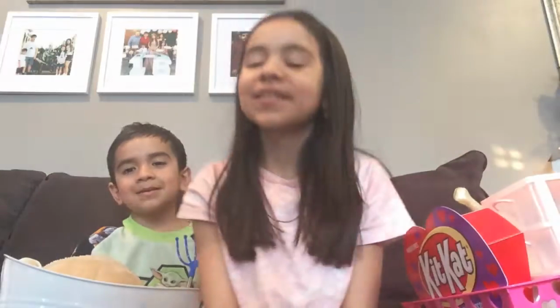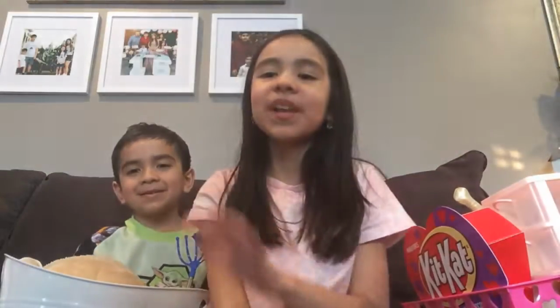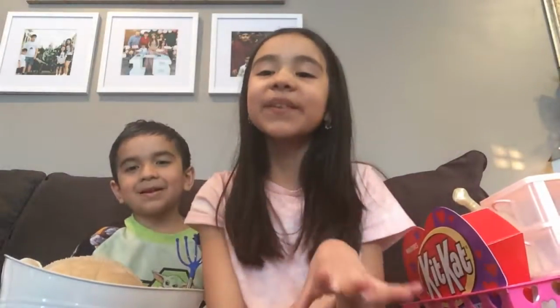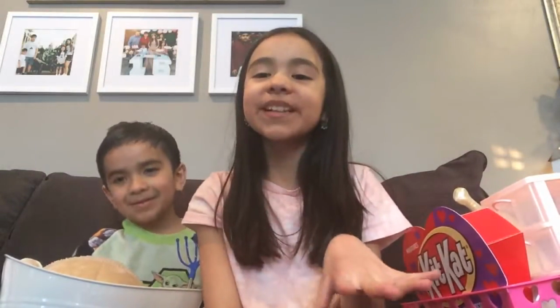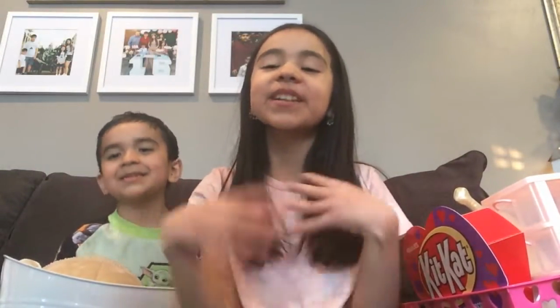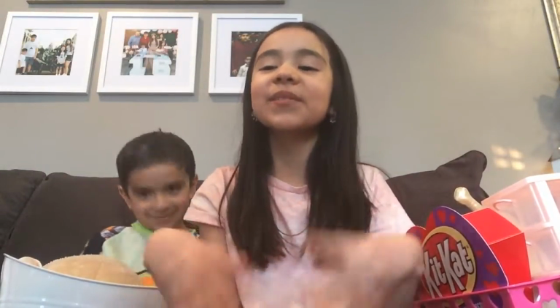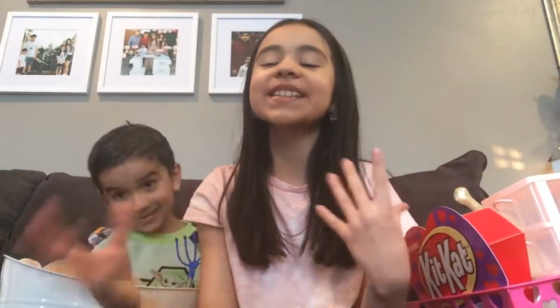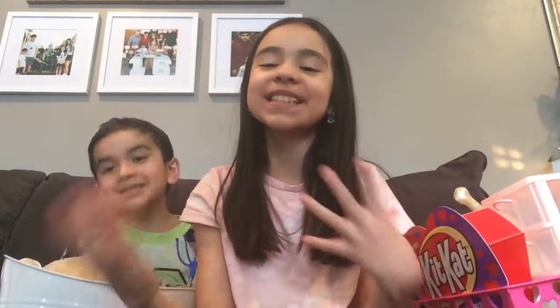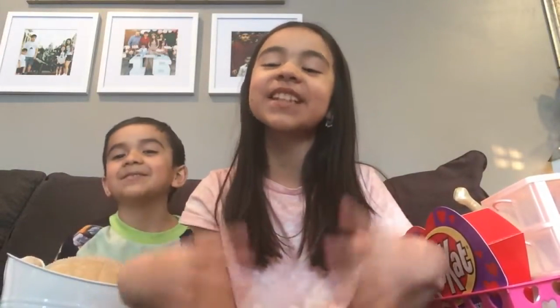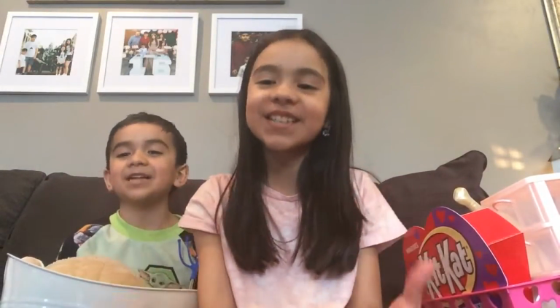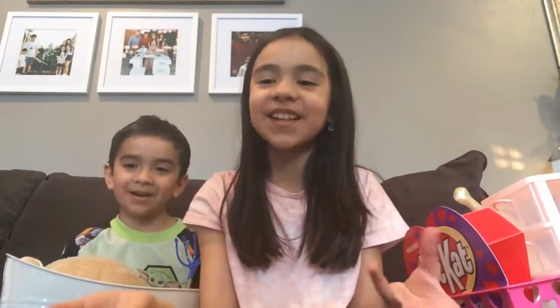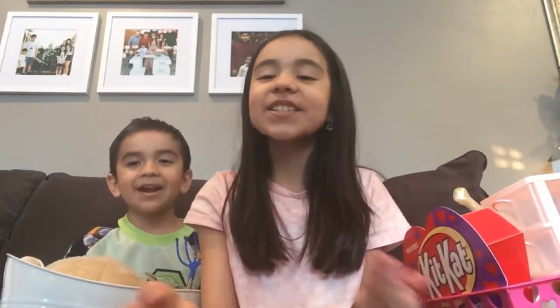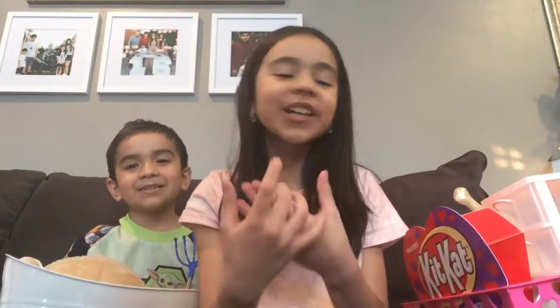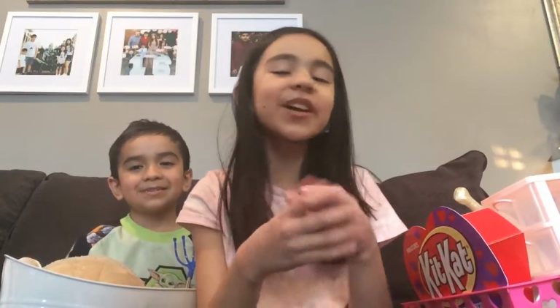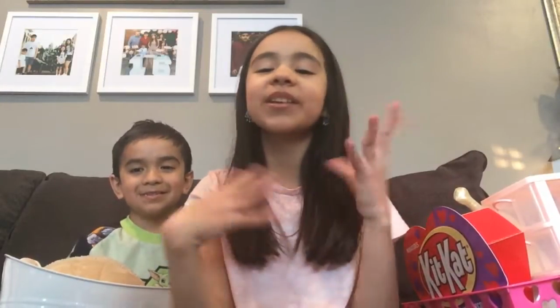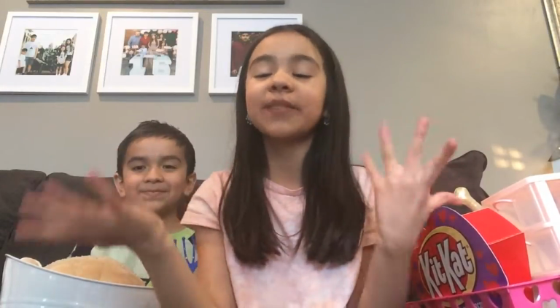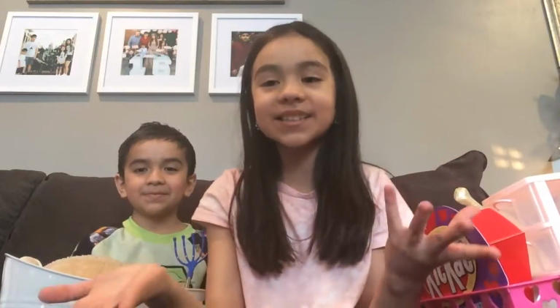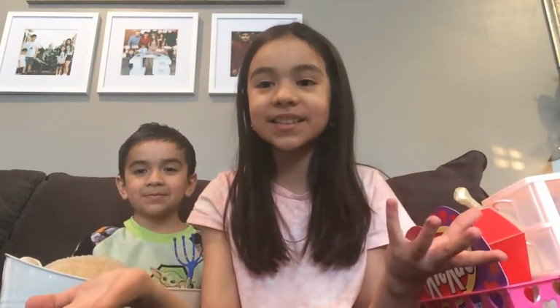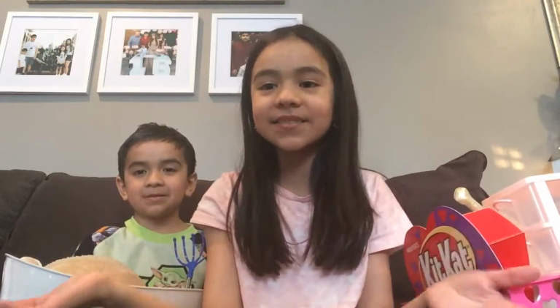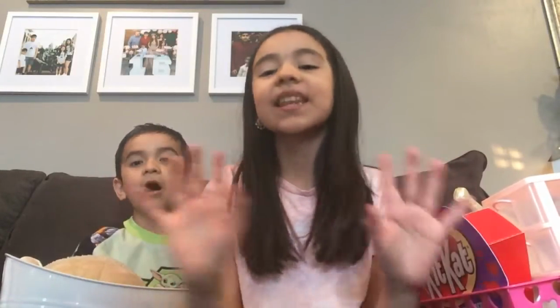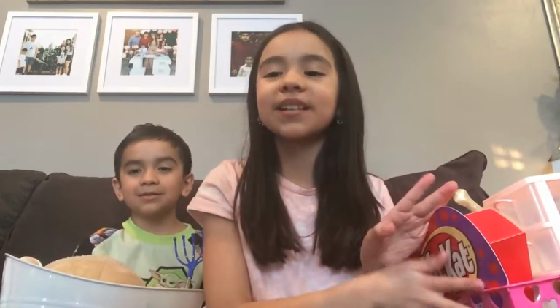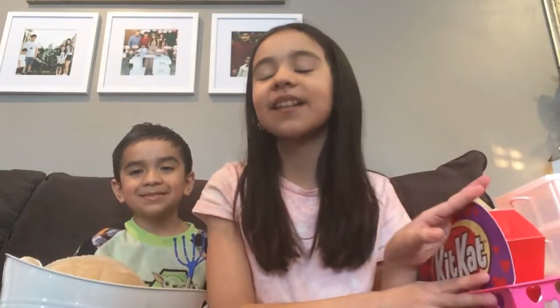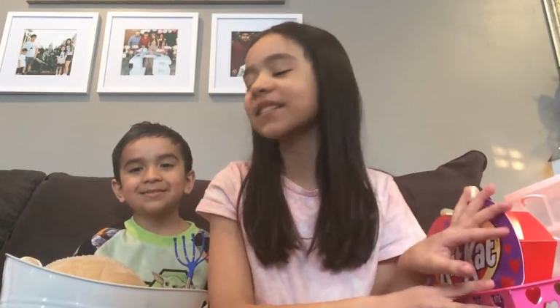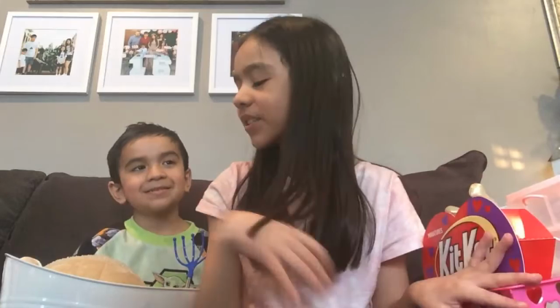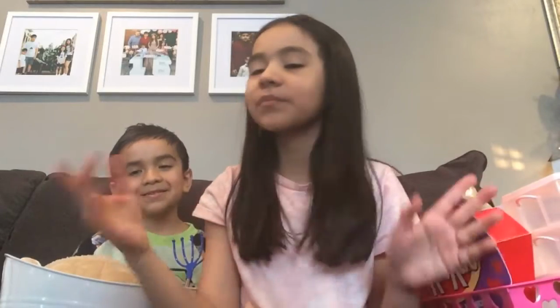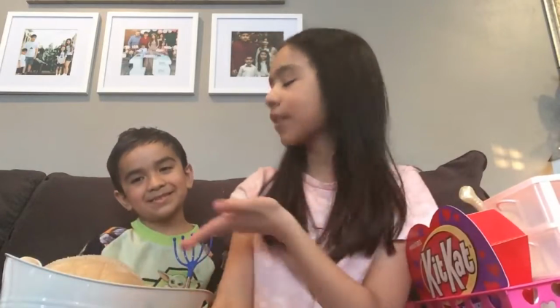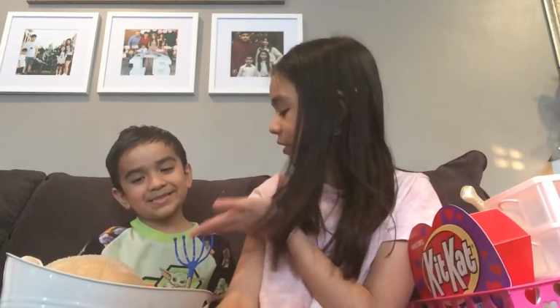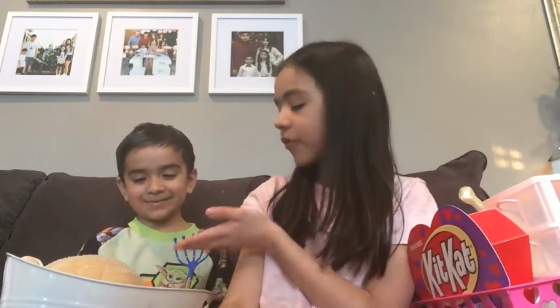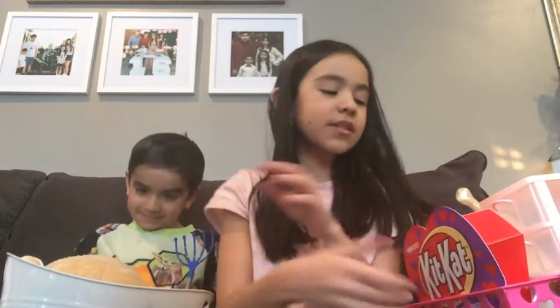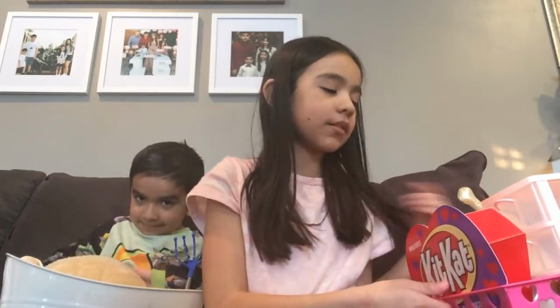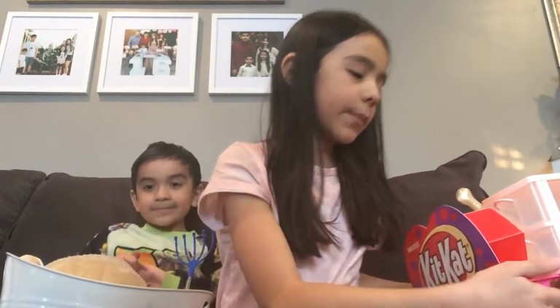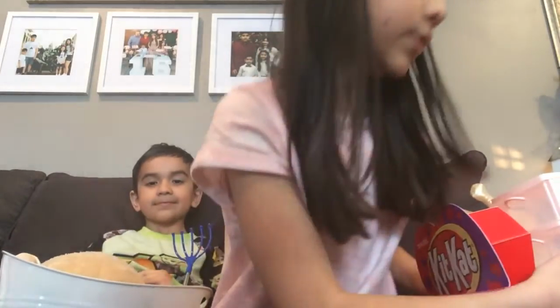Hi everyone! Welcome to Elmaldea and Xavier's Adventure. We're going to be showing you our Valentine's Day stuff that we got. My brother Xavier is going to go first, so I'm going to move.